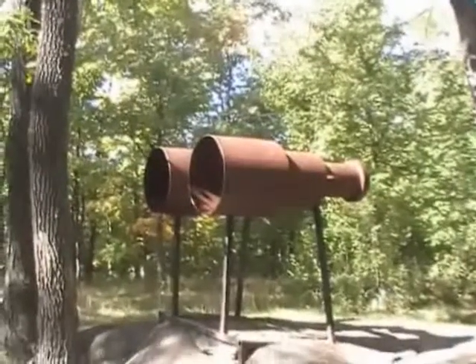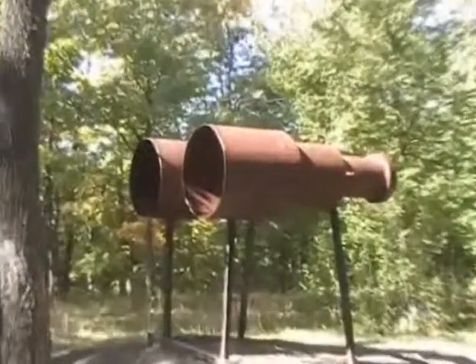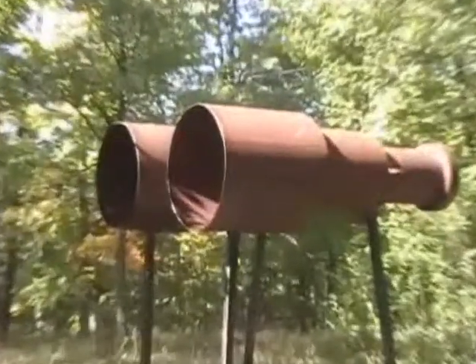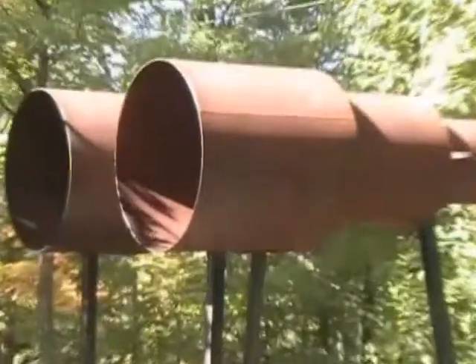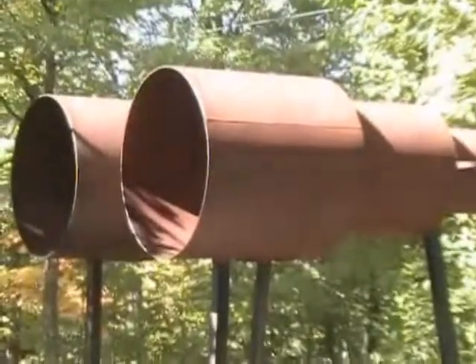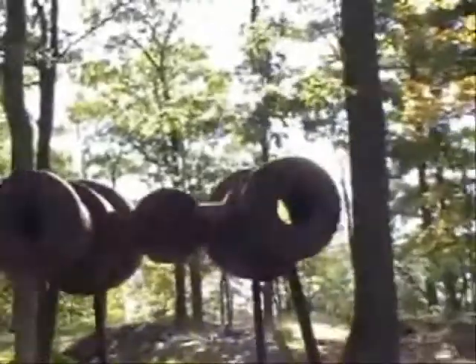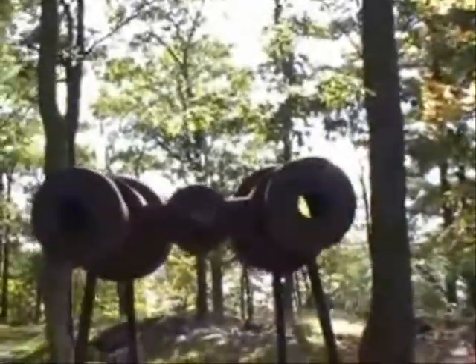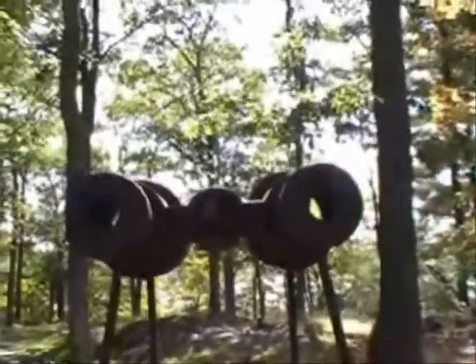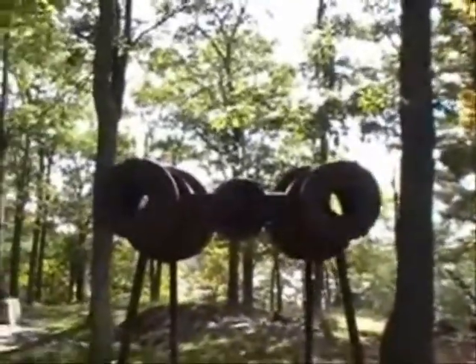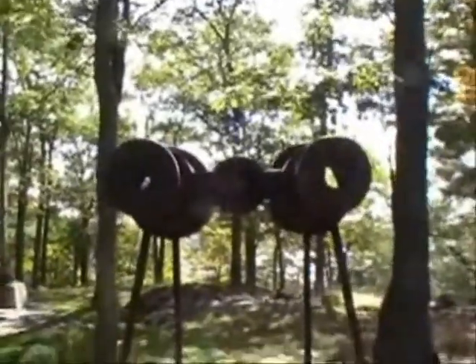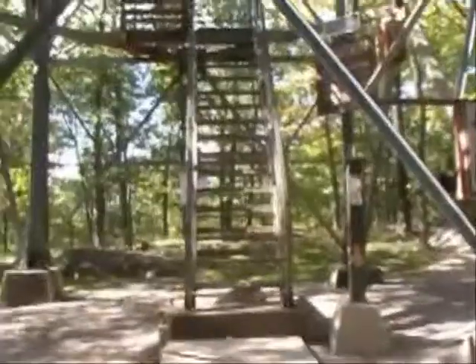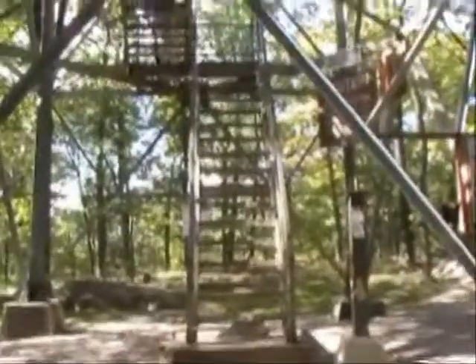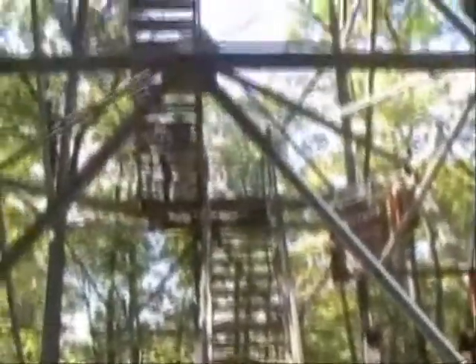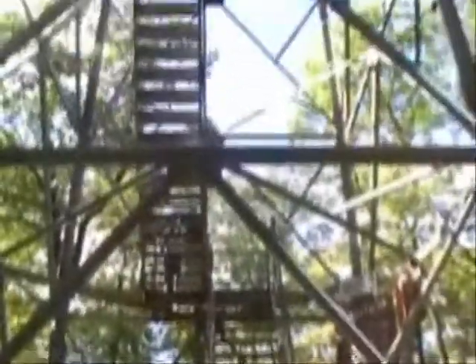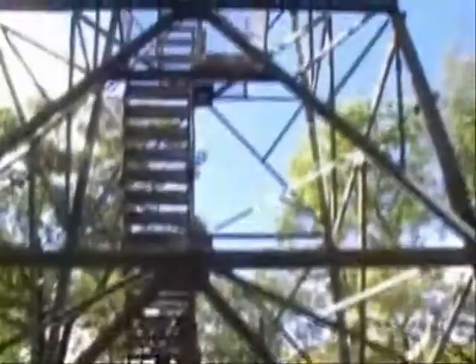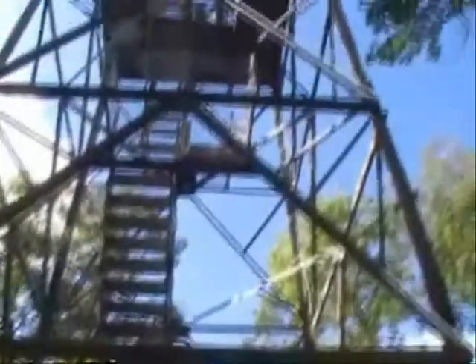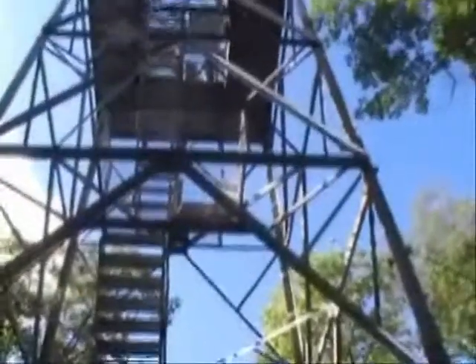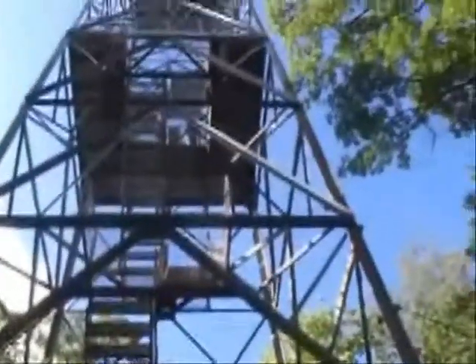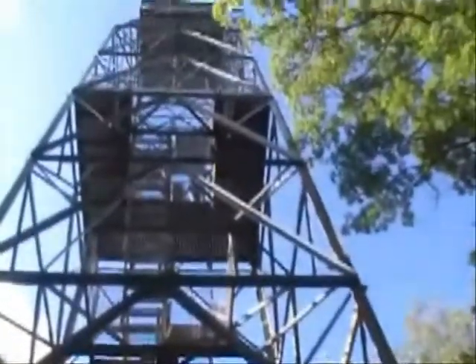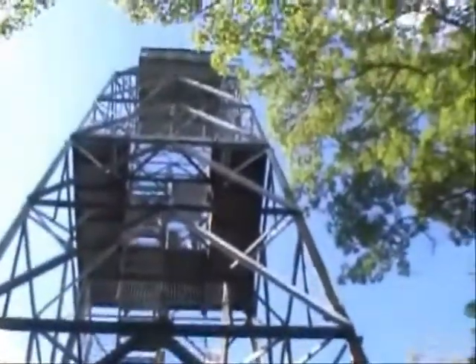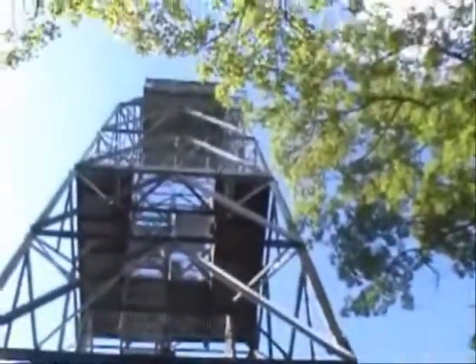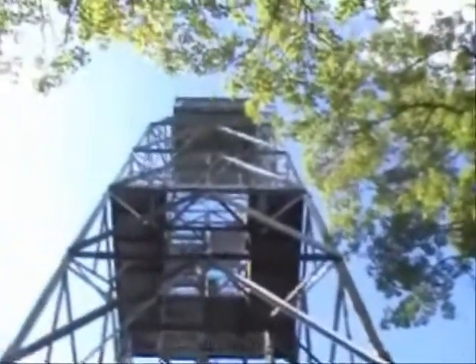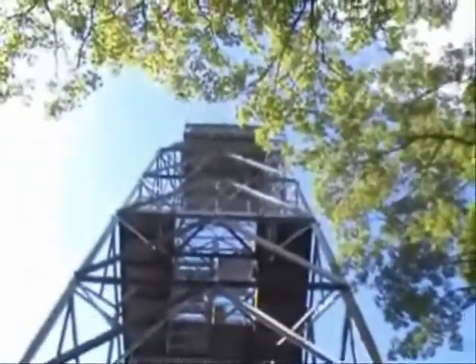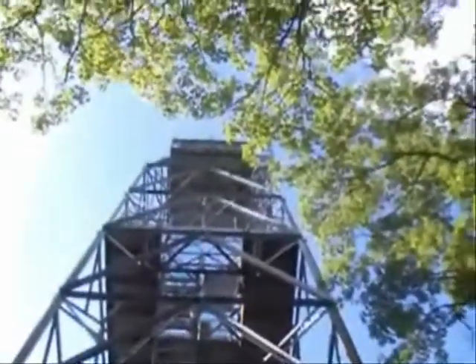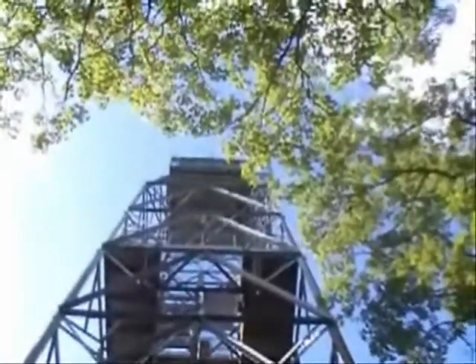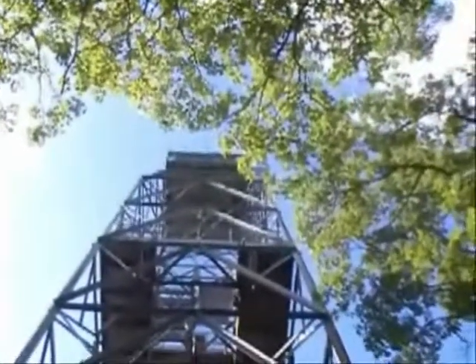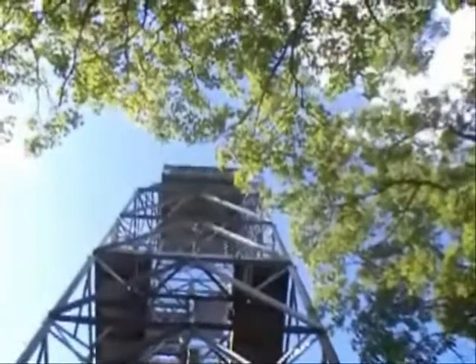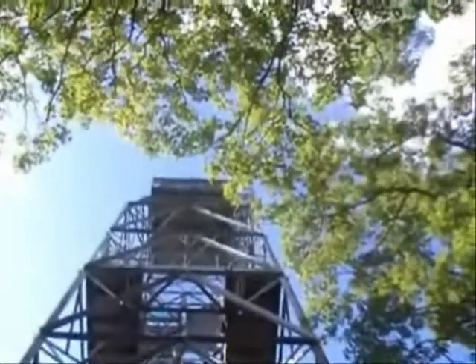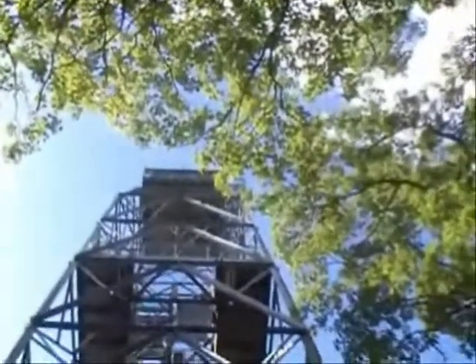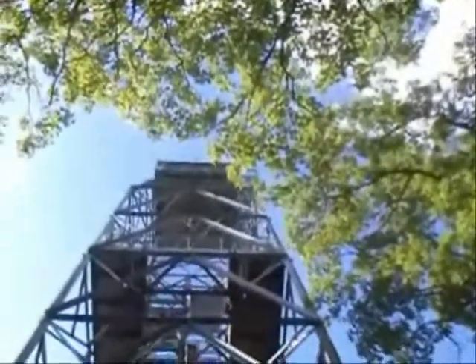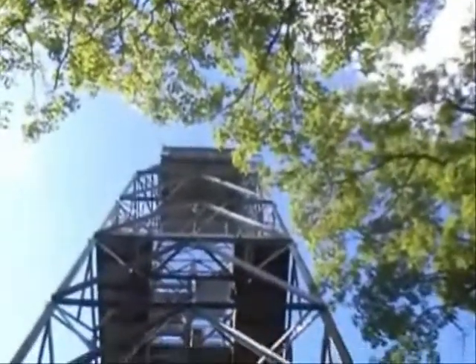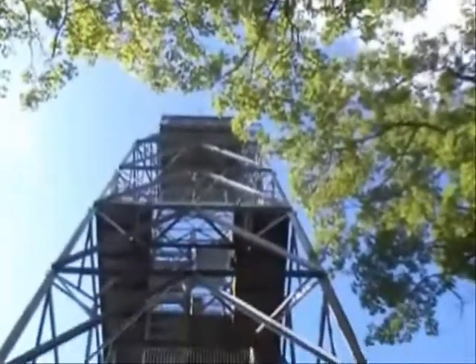Pretty big binoculars up here. And this is the tower from the ground view. It used to be used for firefighters to look for forest fires.